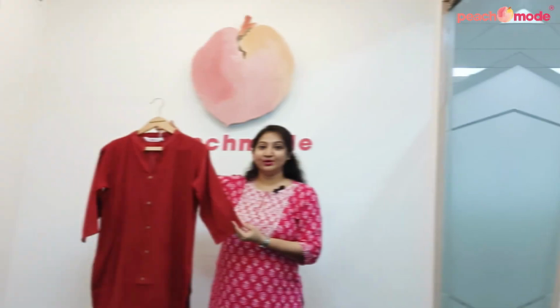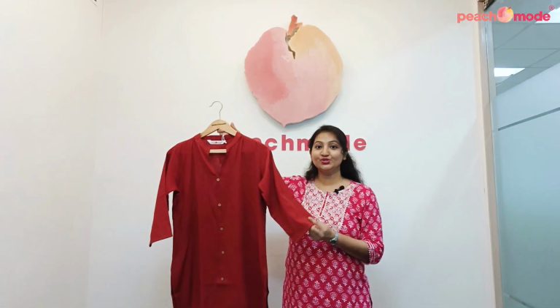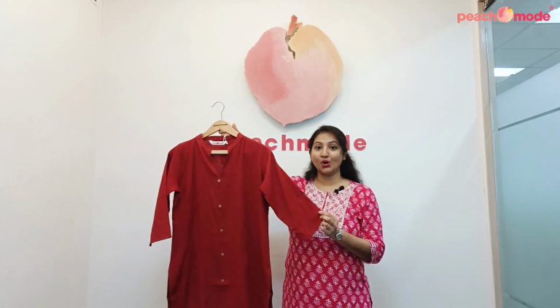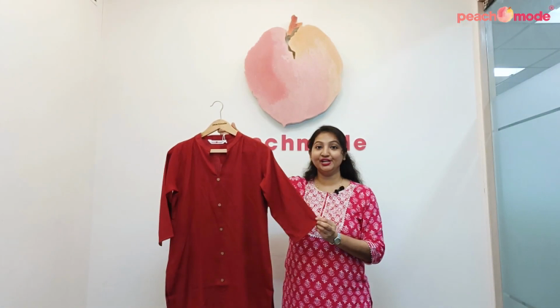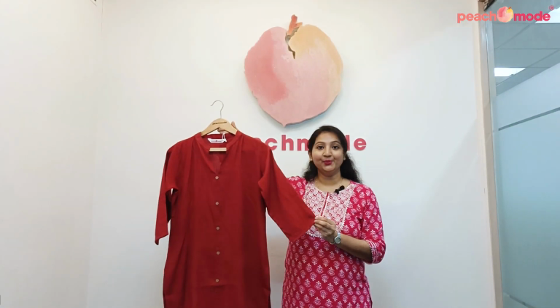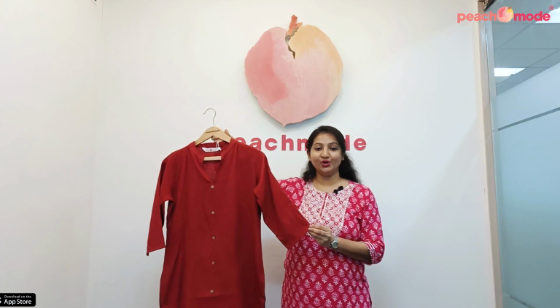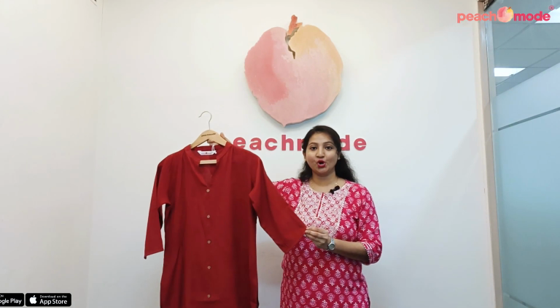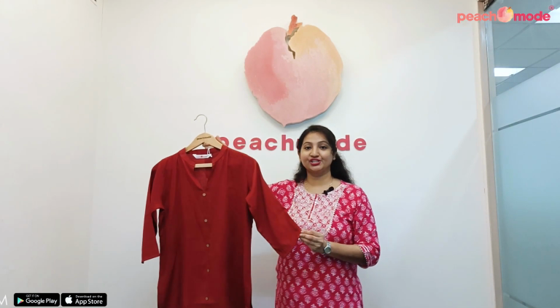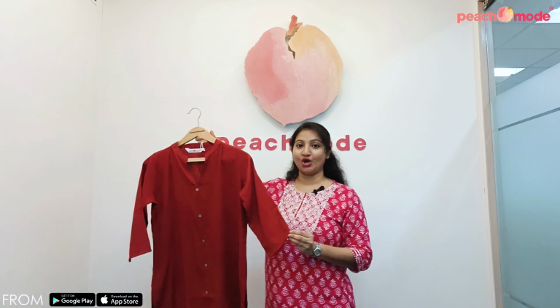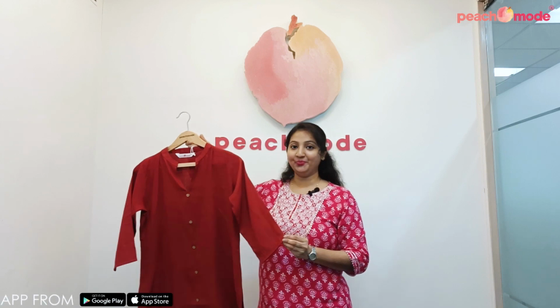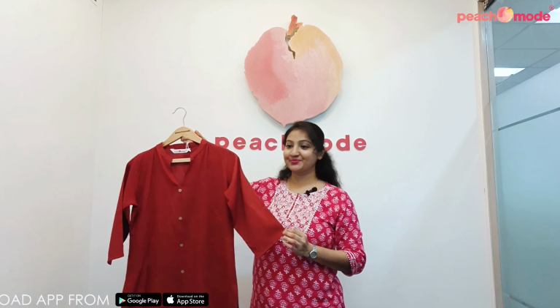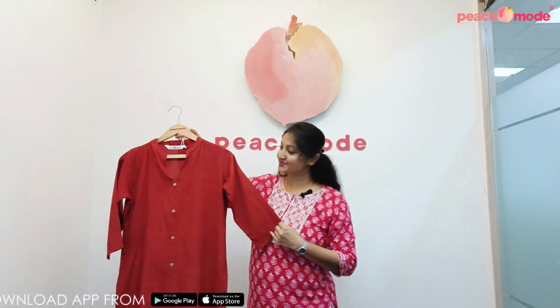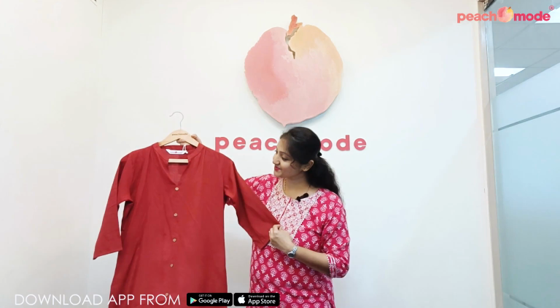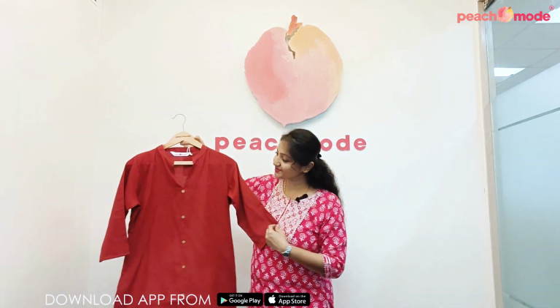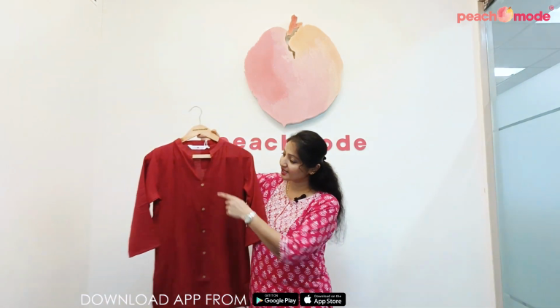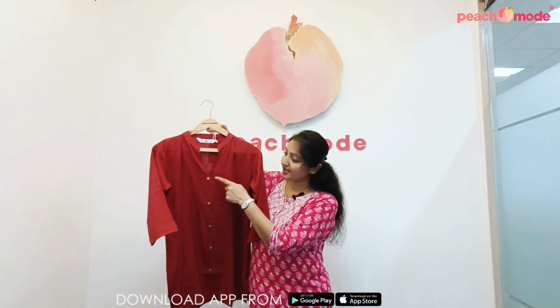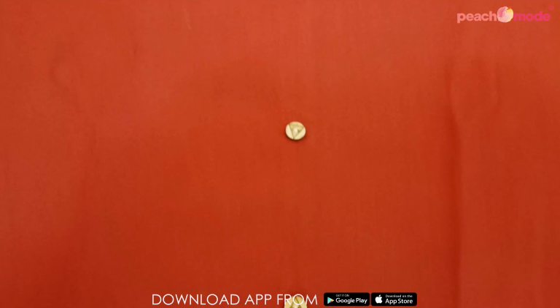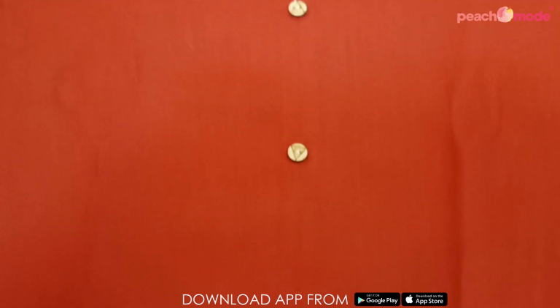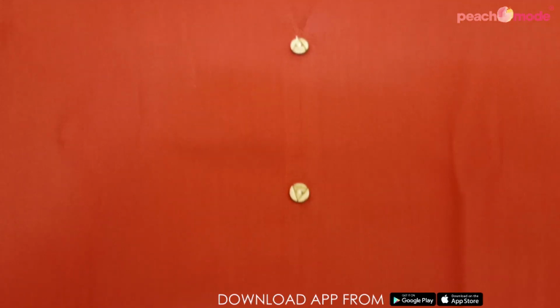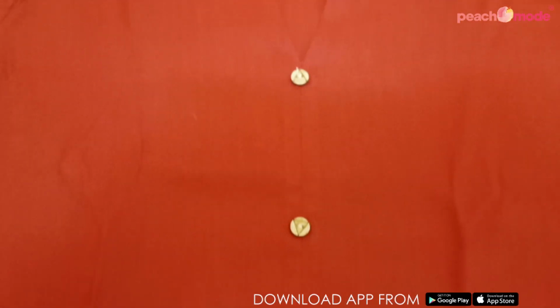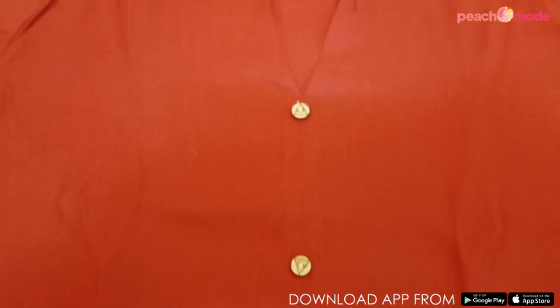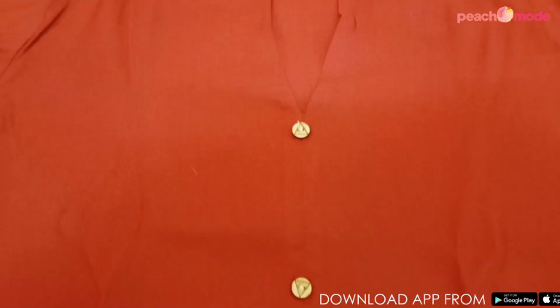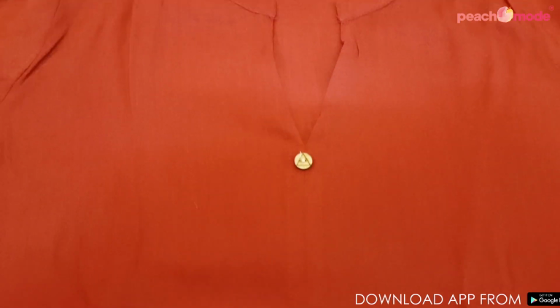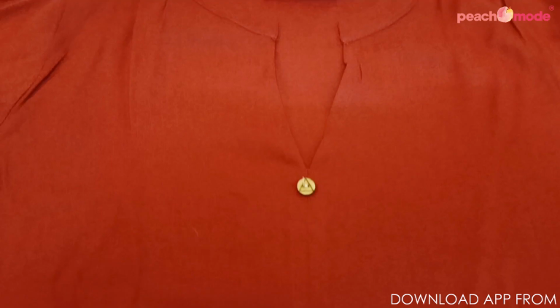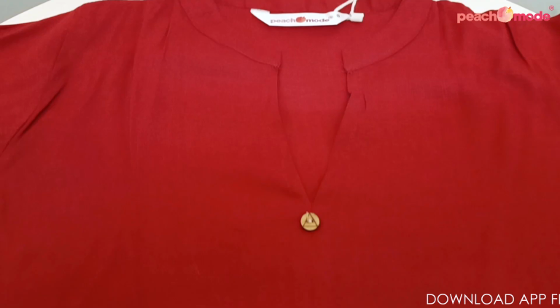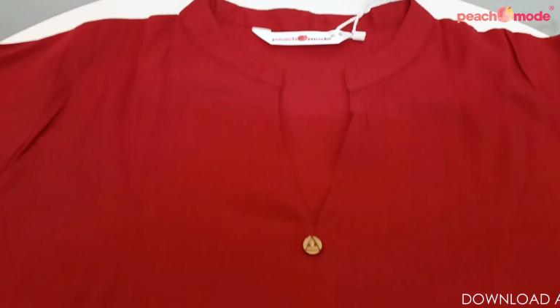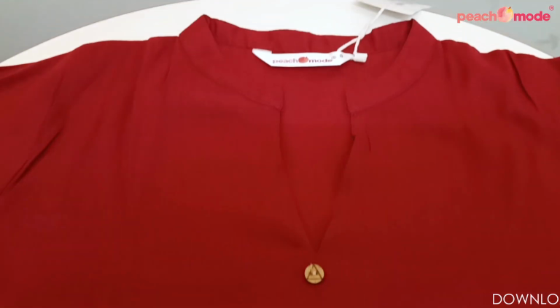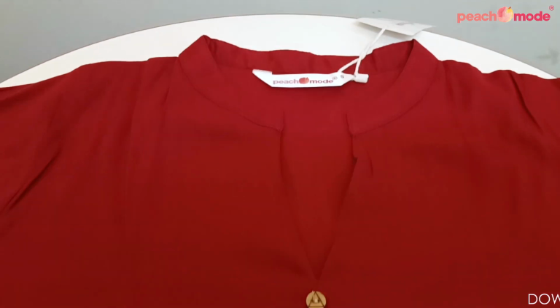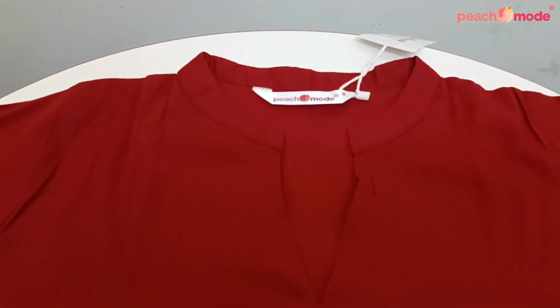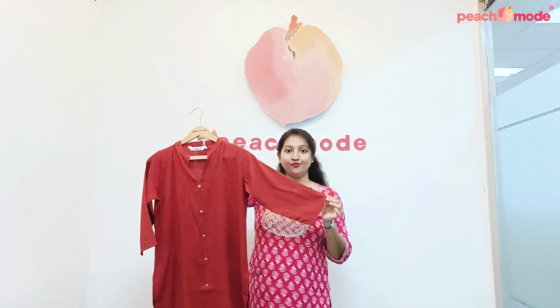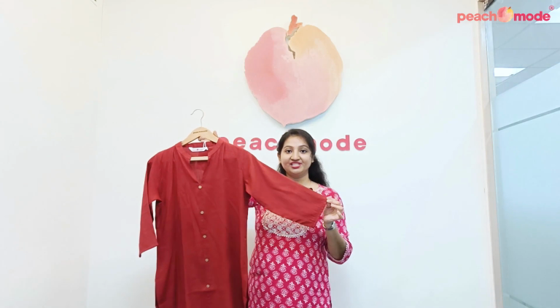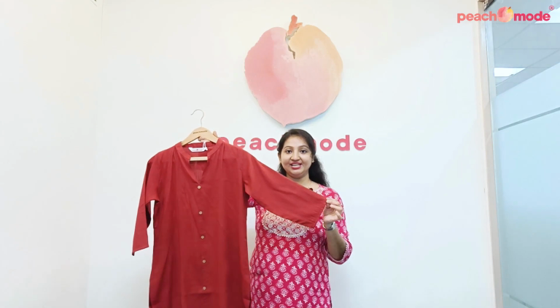Maroon solid pure cotton top, elegant buttons, three-fourth sleeve.